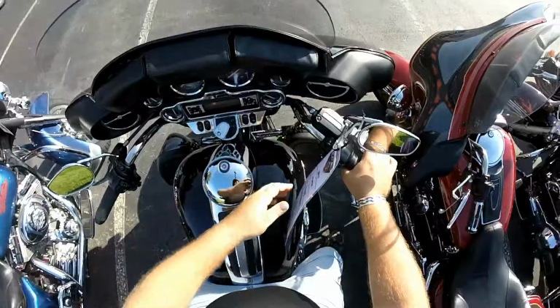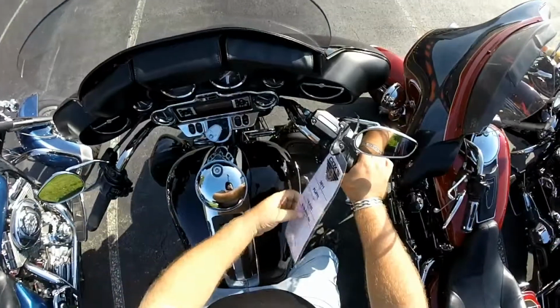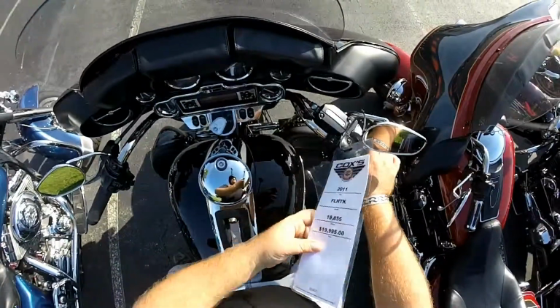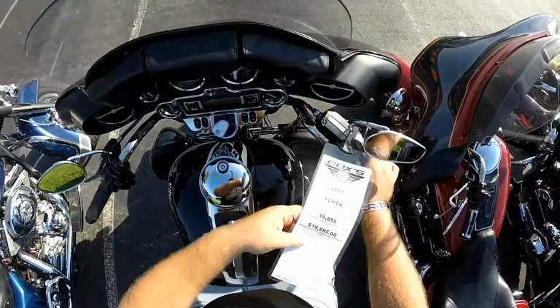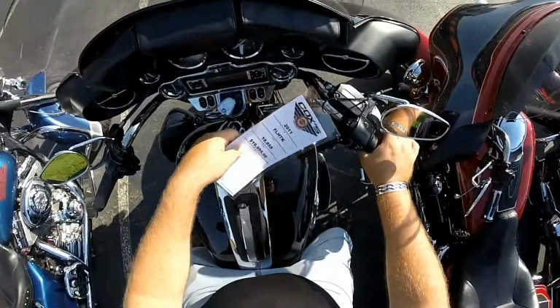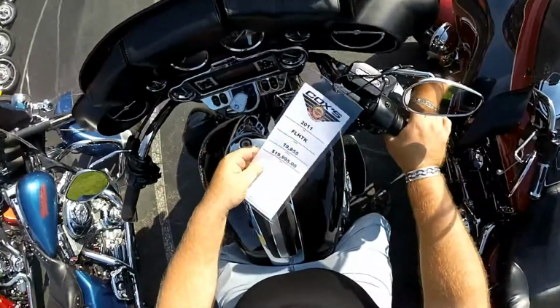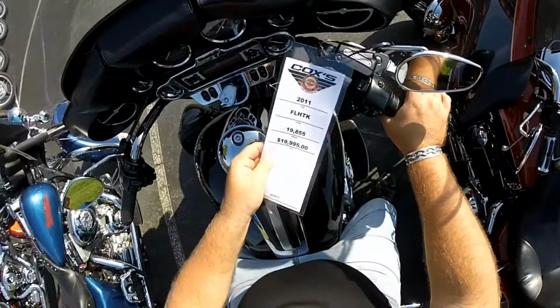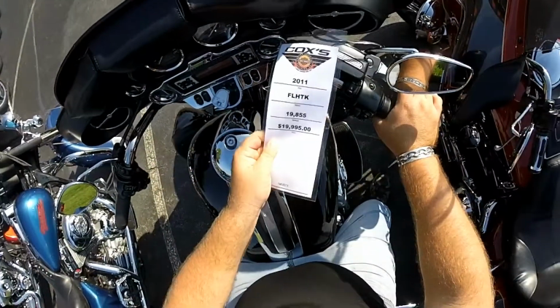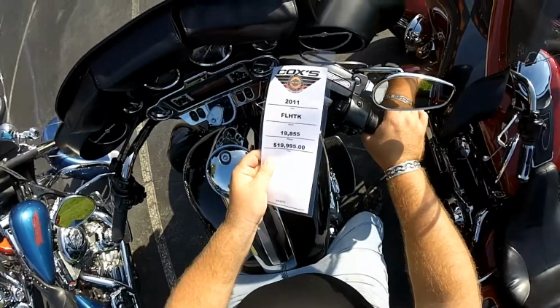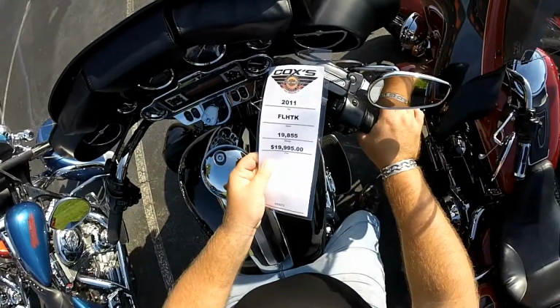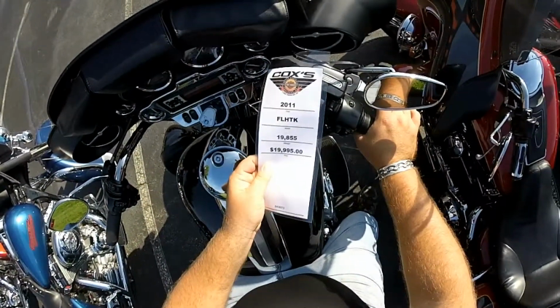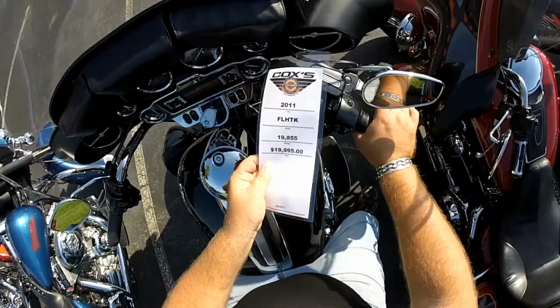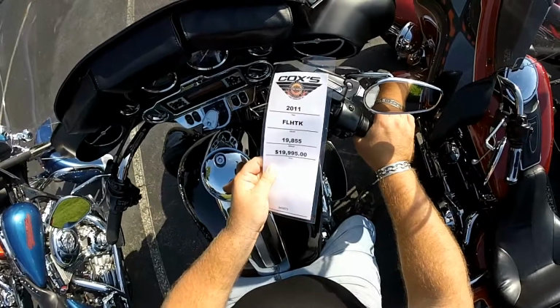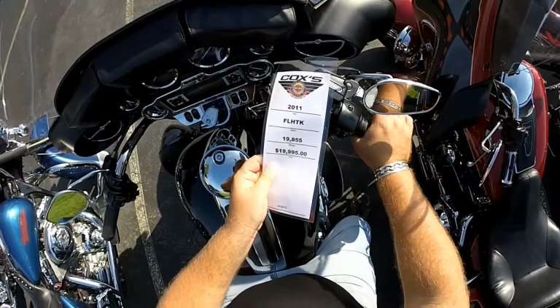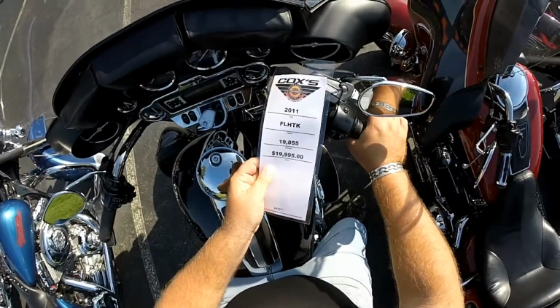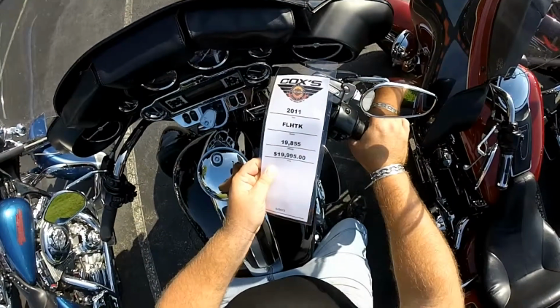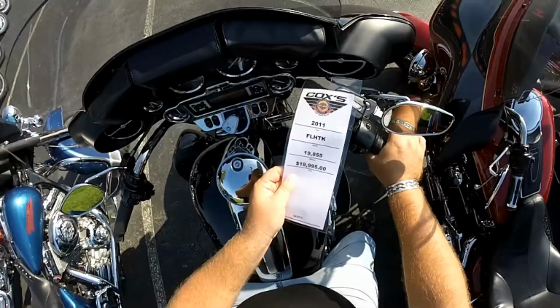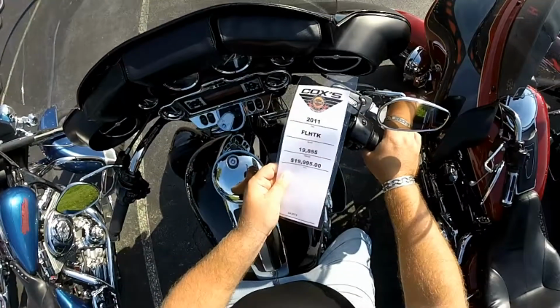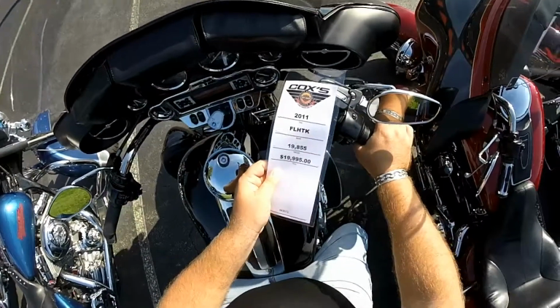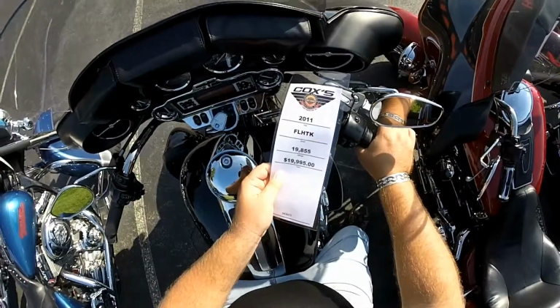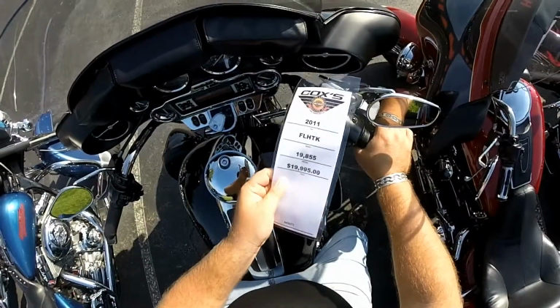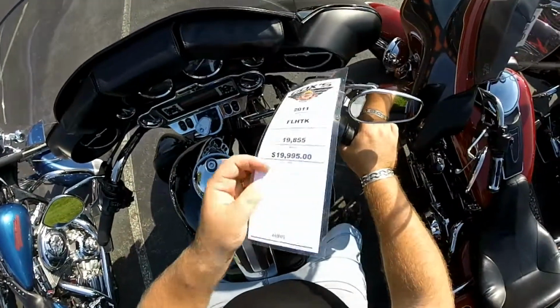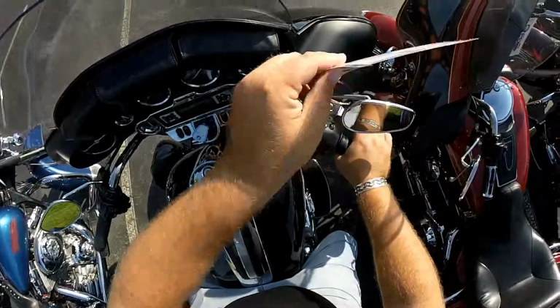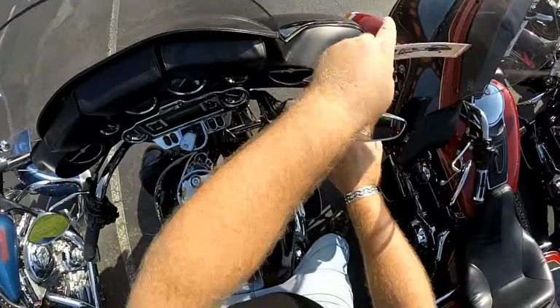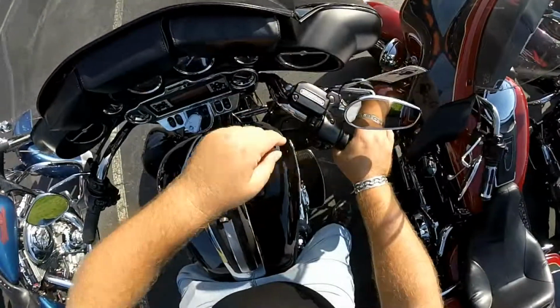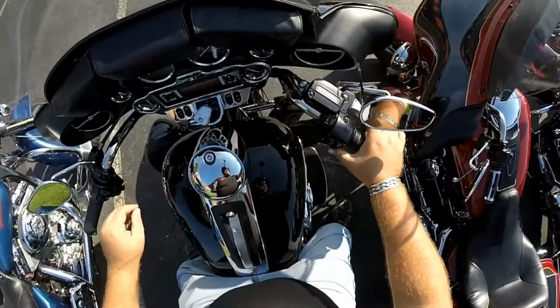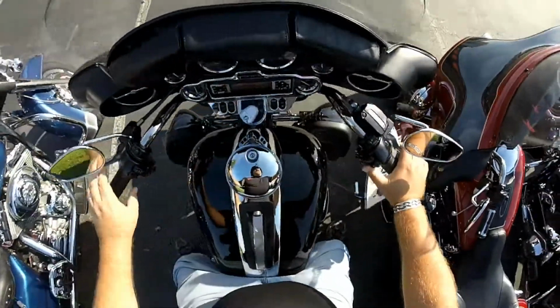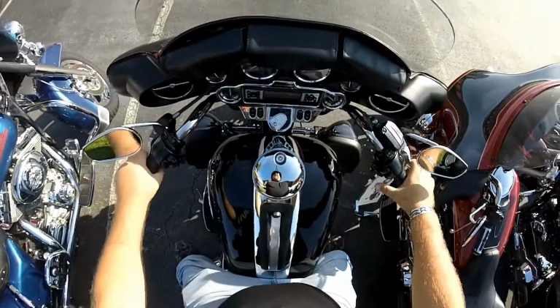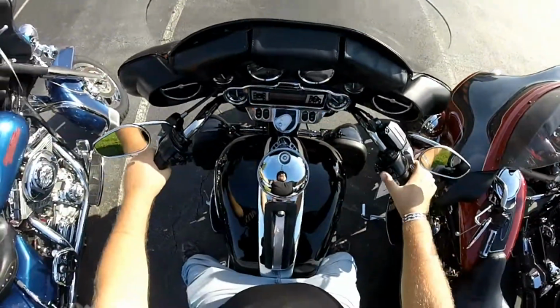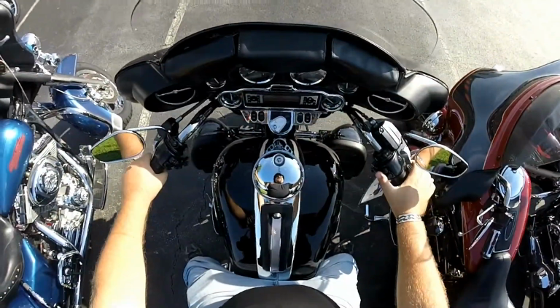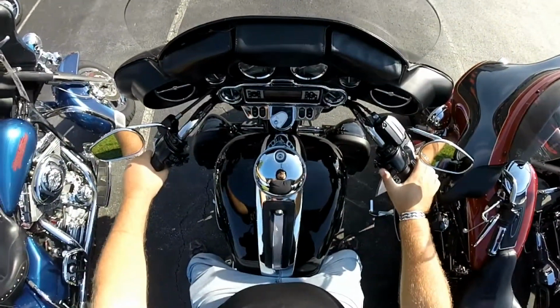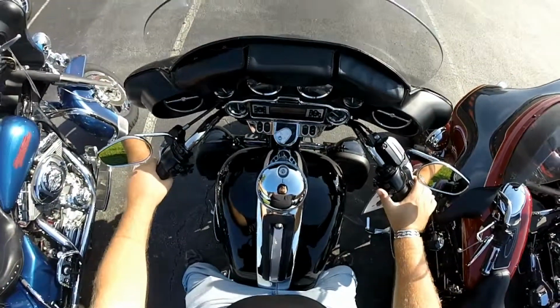Thanks for checking me out here at Cox's Harley-Davidson. I'm sitting here on top of this 2011 FLHTK that we're asking $19,995 for. It's got less than 20,000 miles on it today. Let's check this bike out and take it for a short ride.